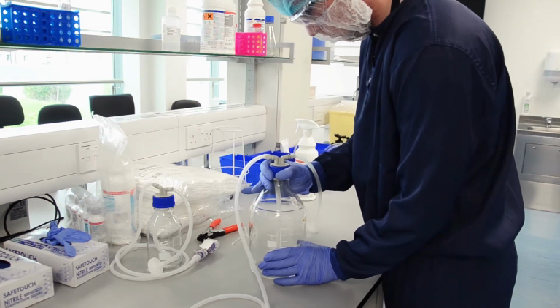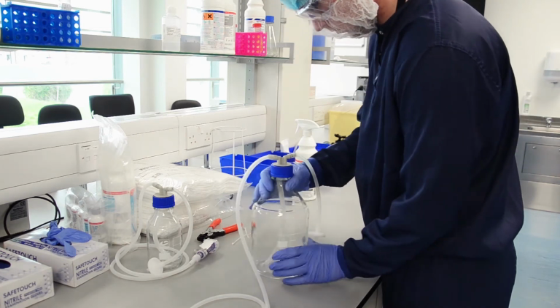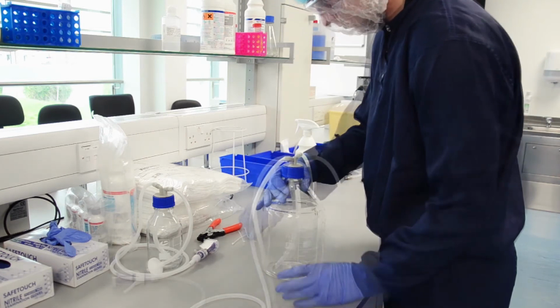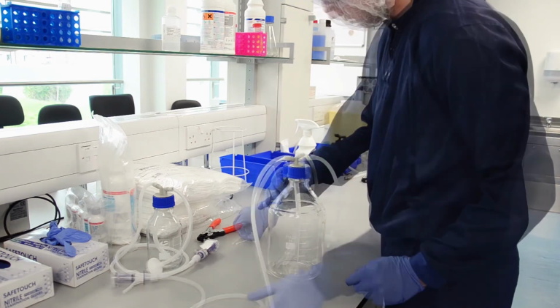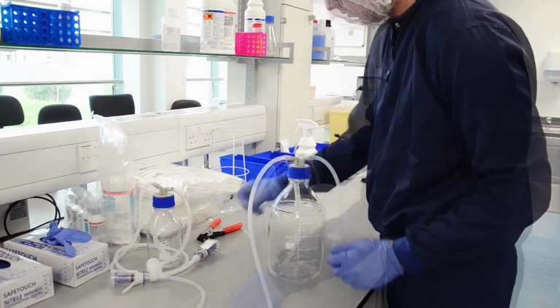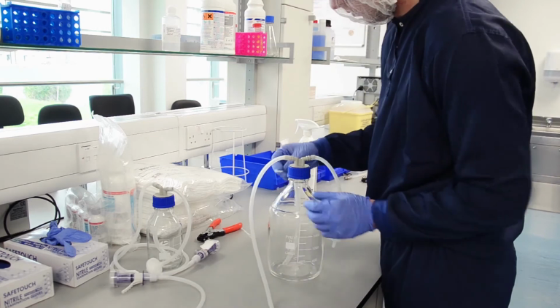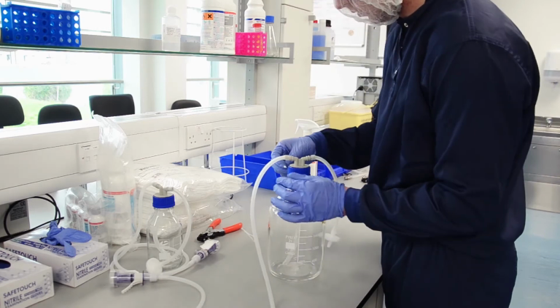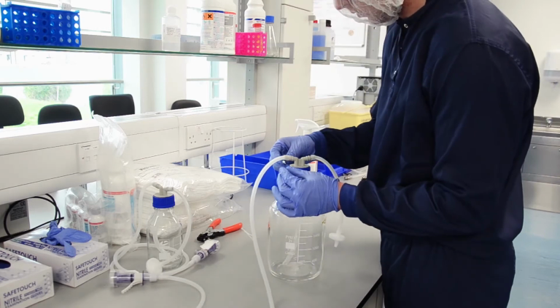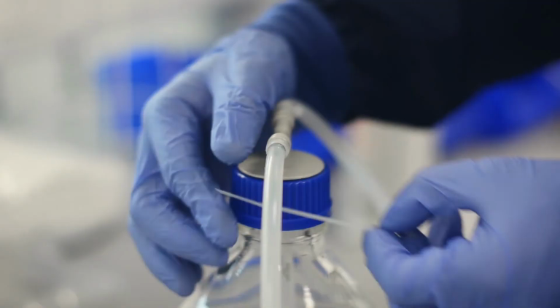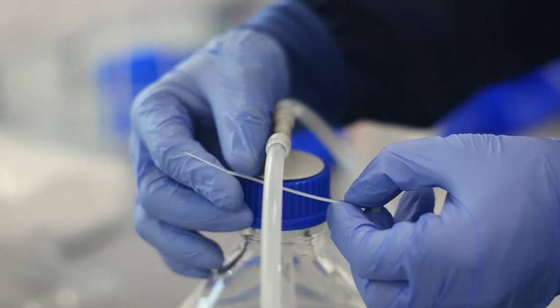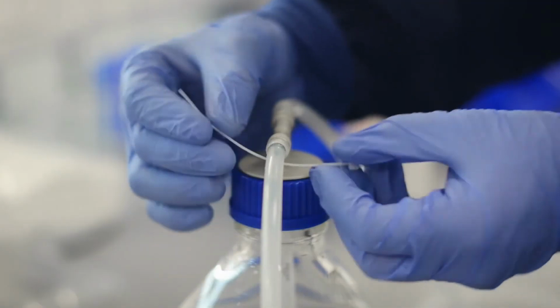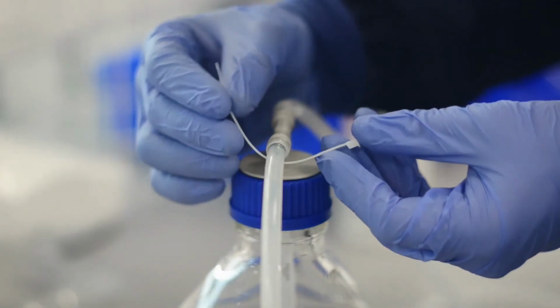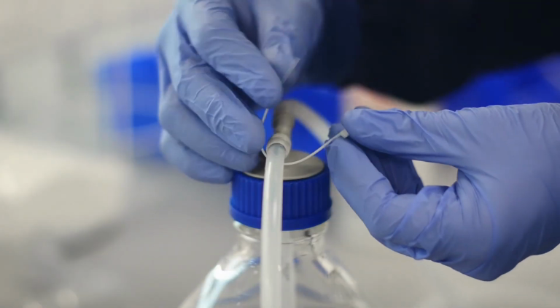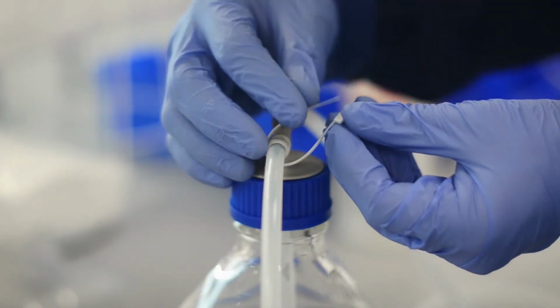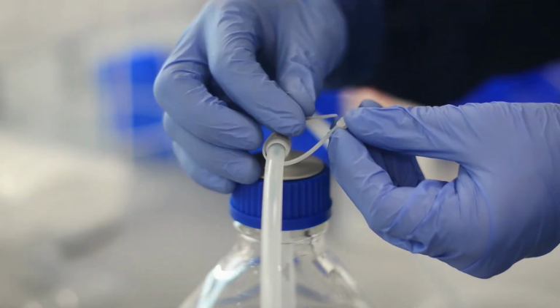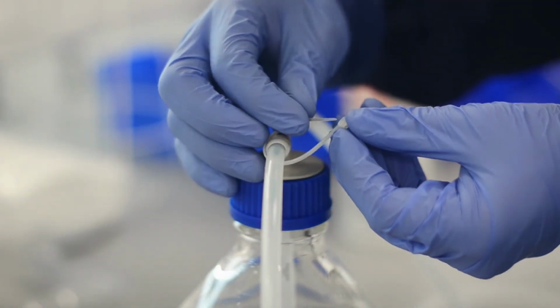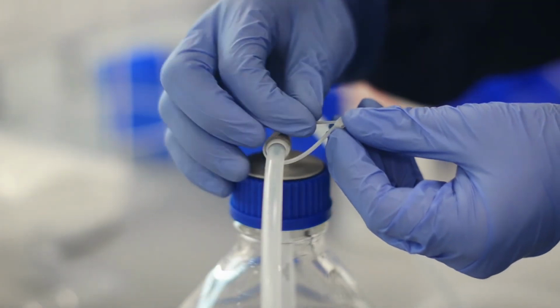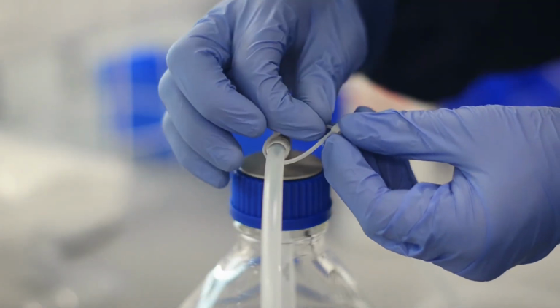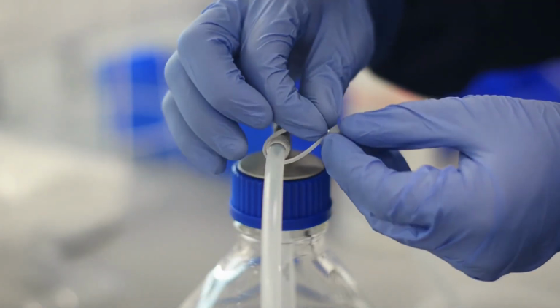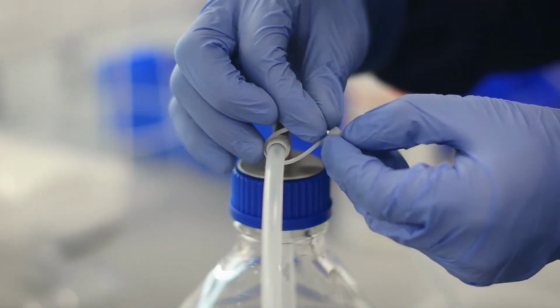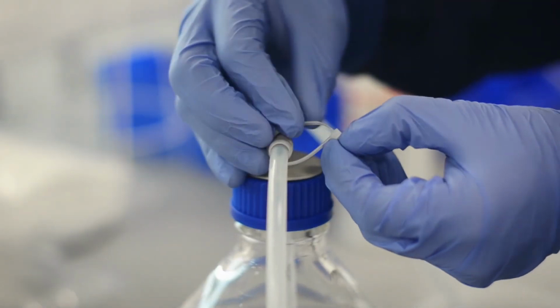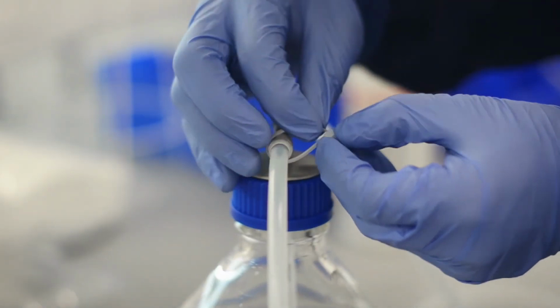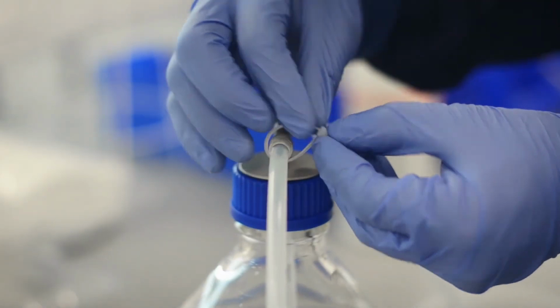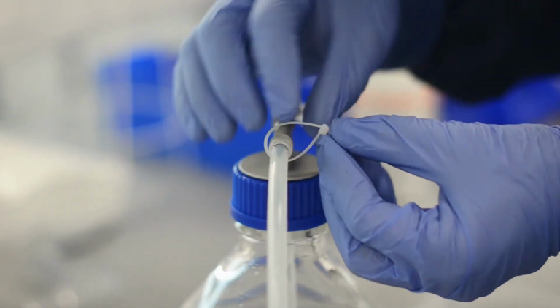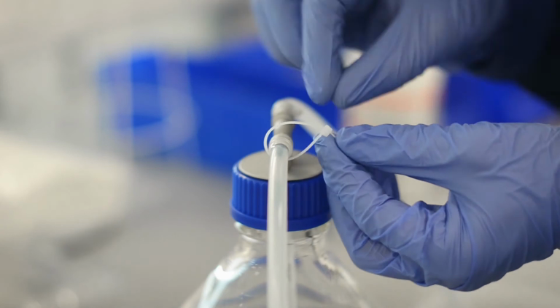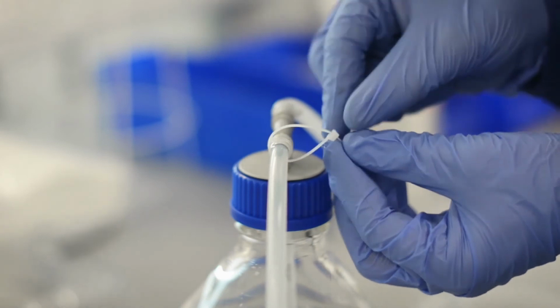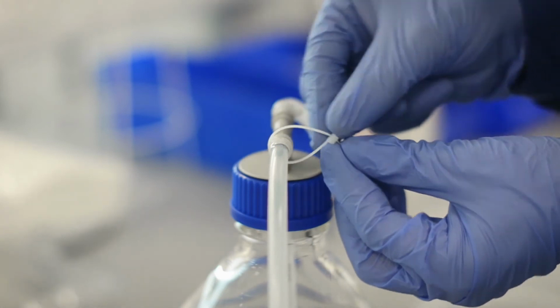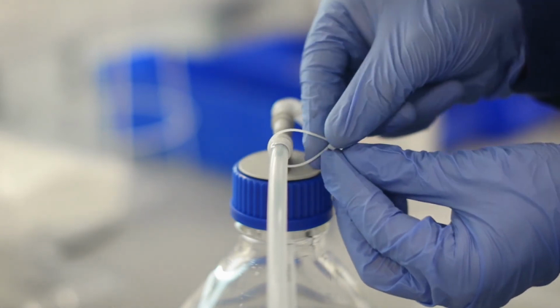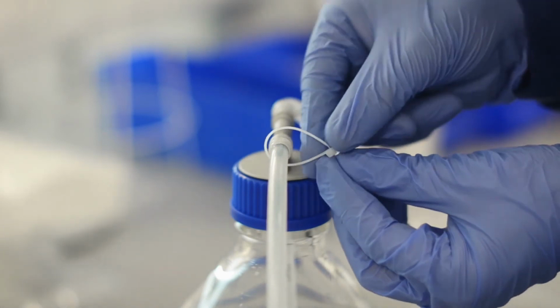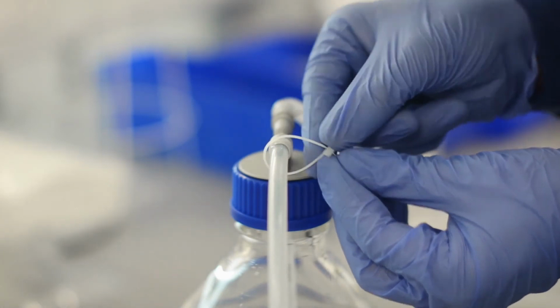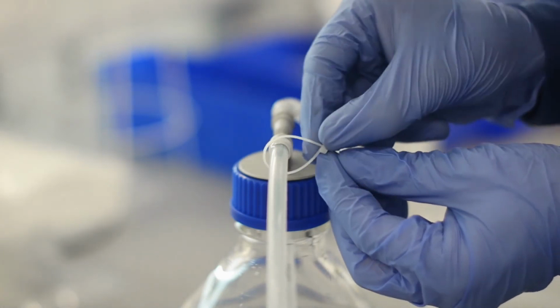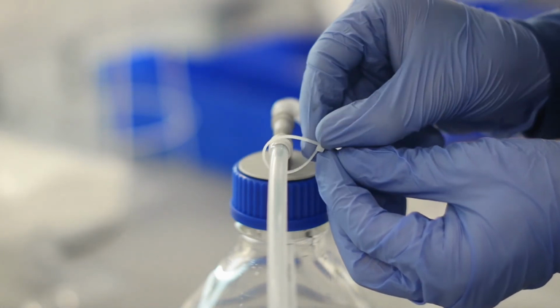Another piece of tubing with a hydrophobic filter is attached to the outside connector. This ensures that the air that flows into the bottle to relieve vacuum is sterile.